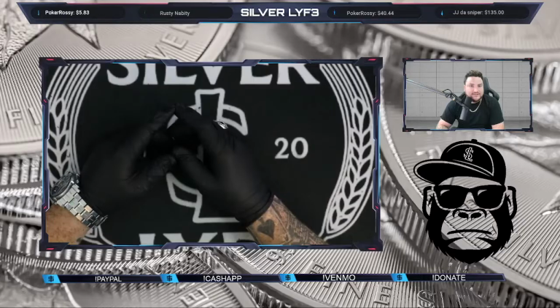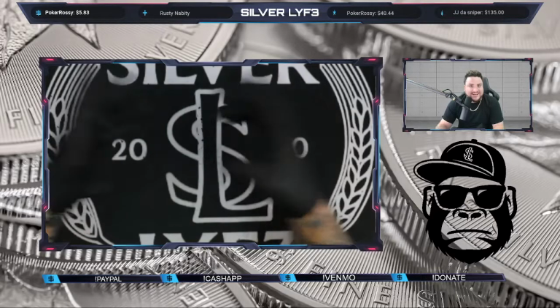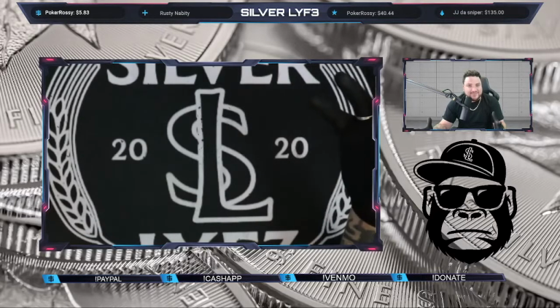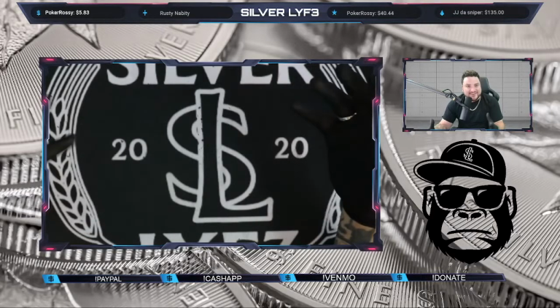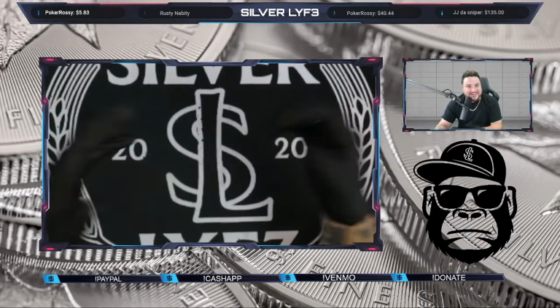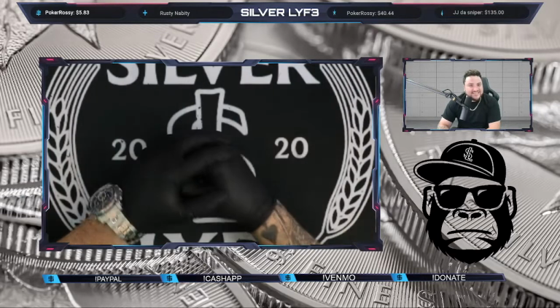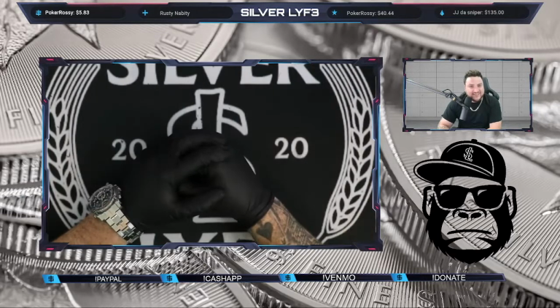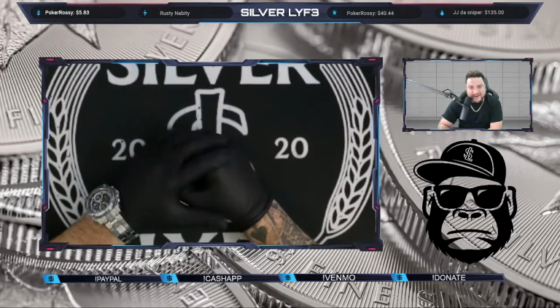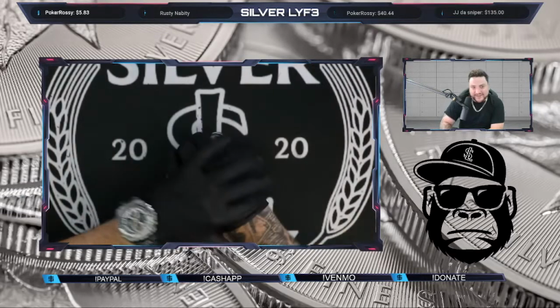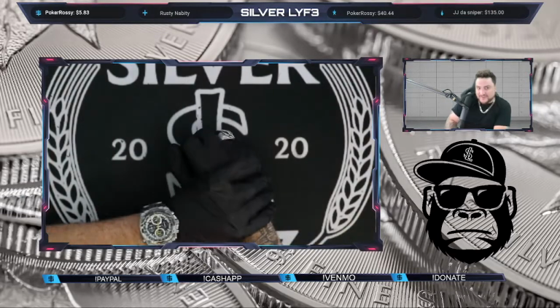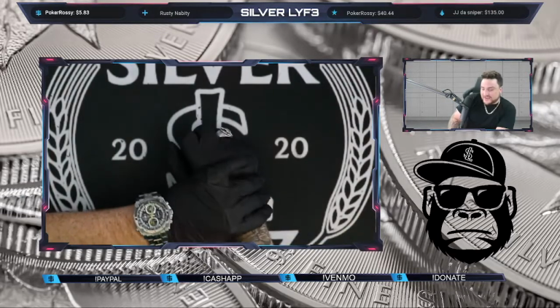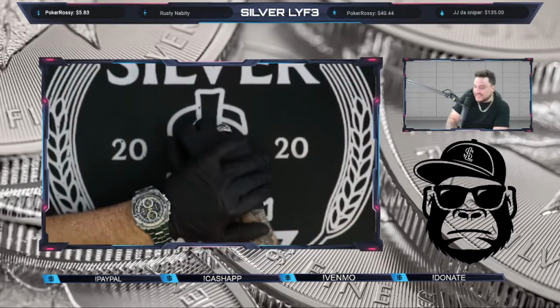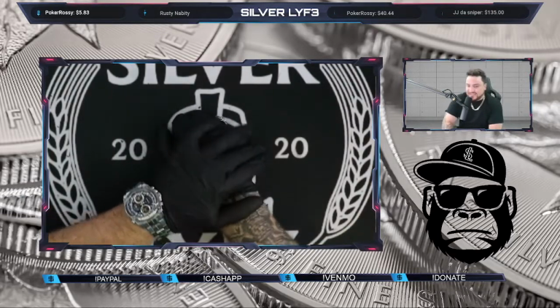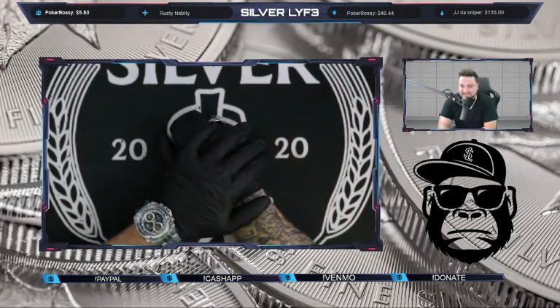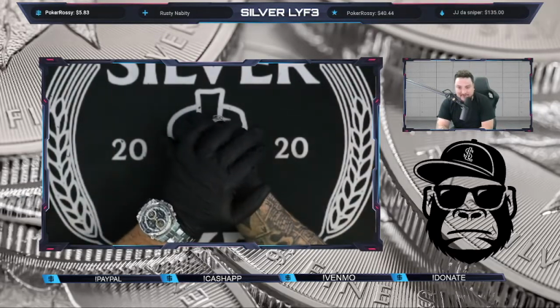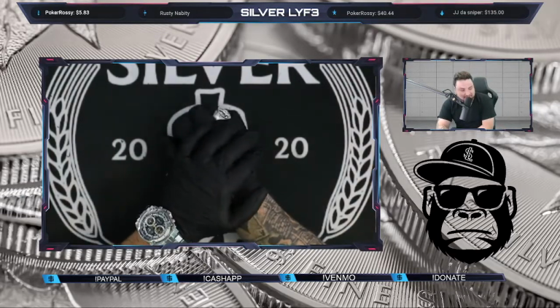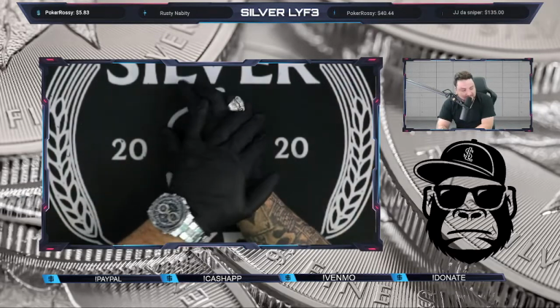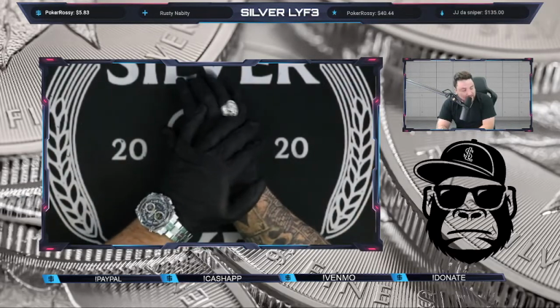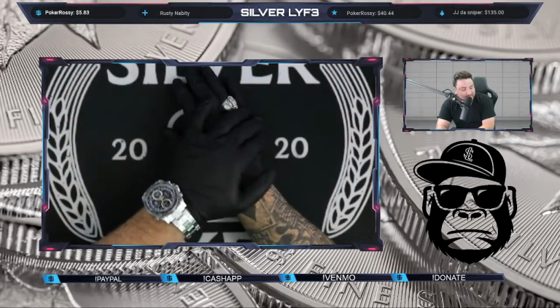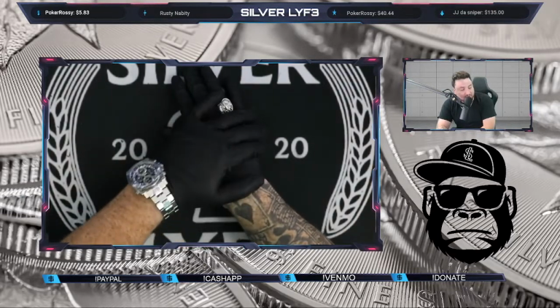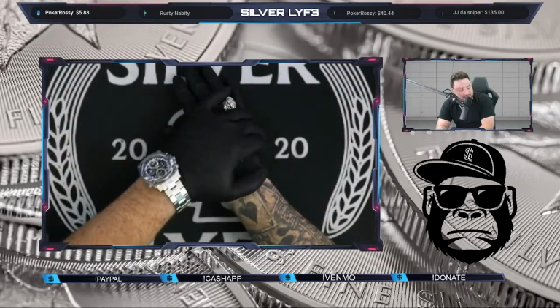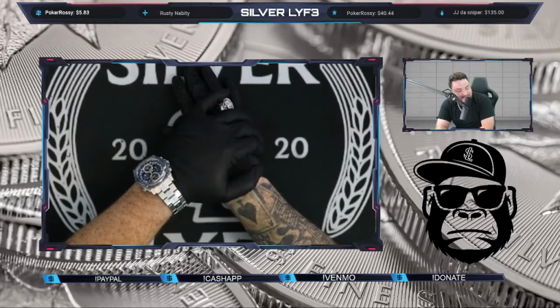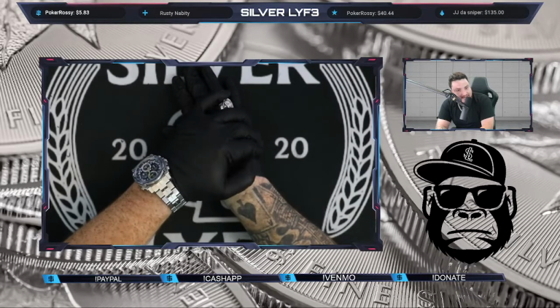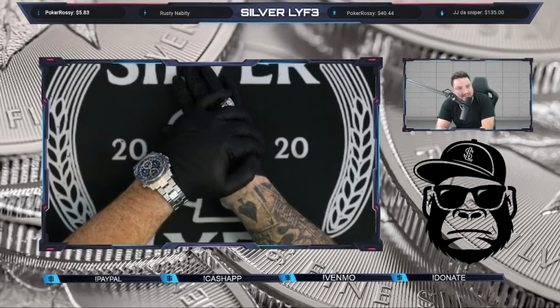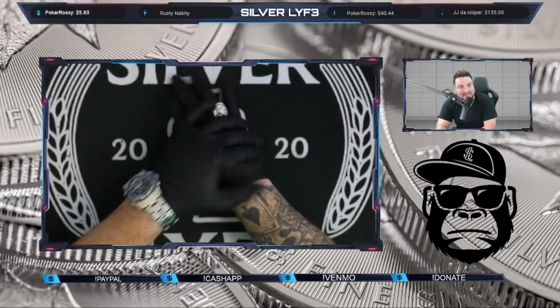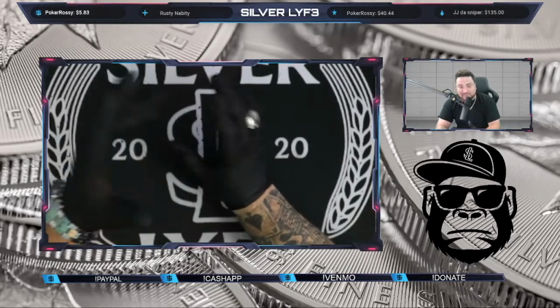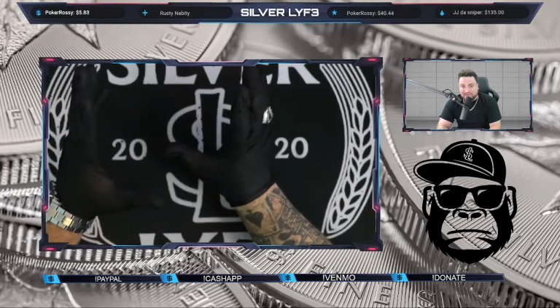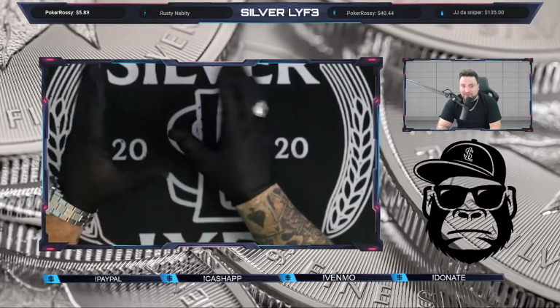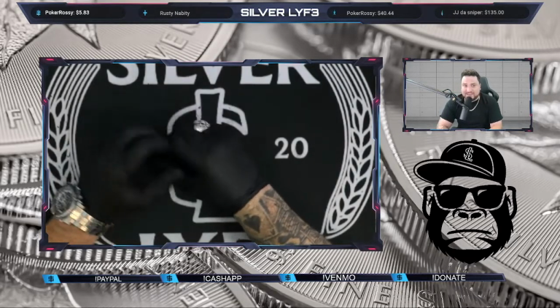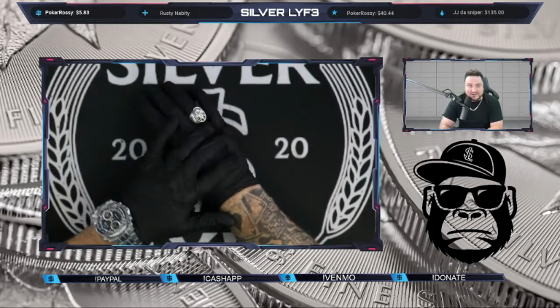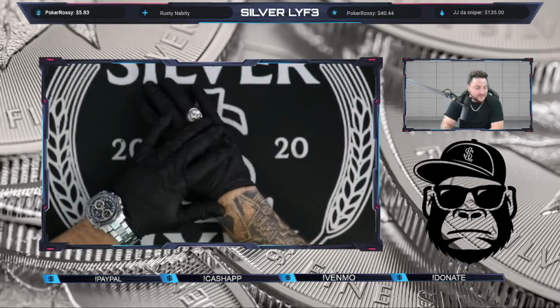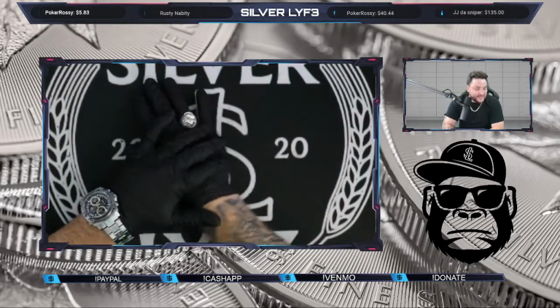How's everybody doing? Civil Eye back with another video. Today we're going to be showing you guys what we grabbed from the coin shop today and informing you guys on a couple of other things.